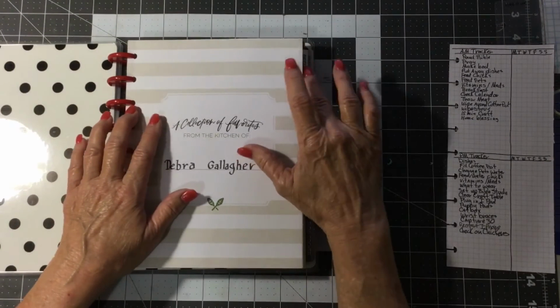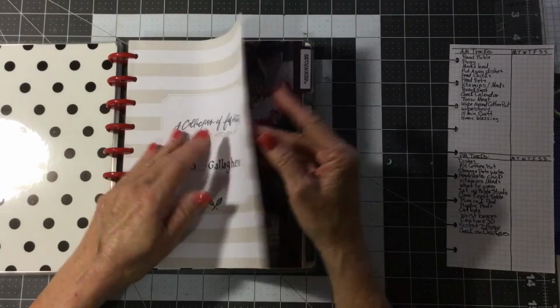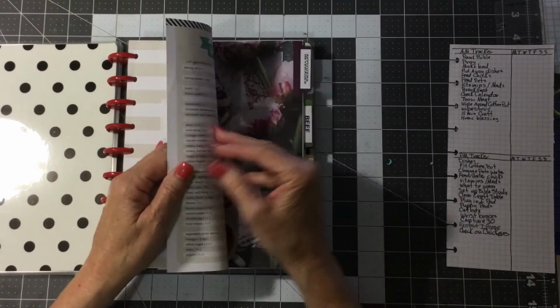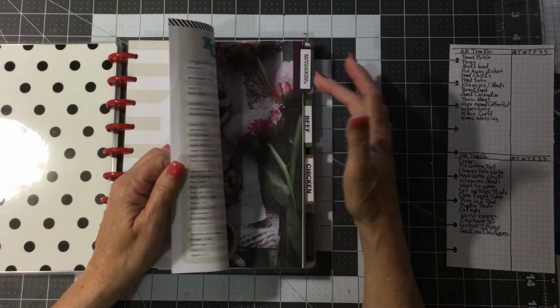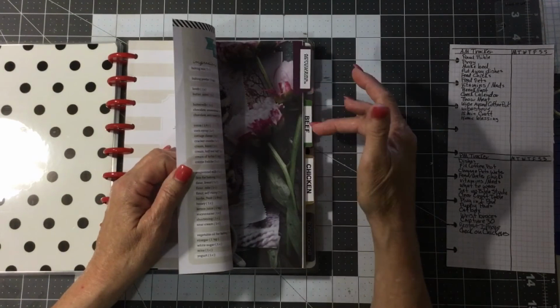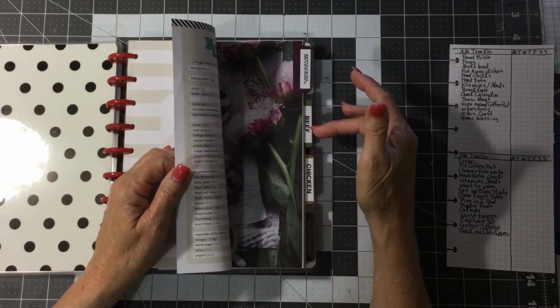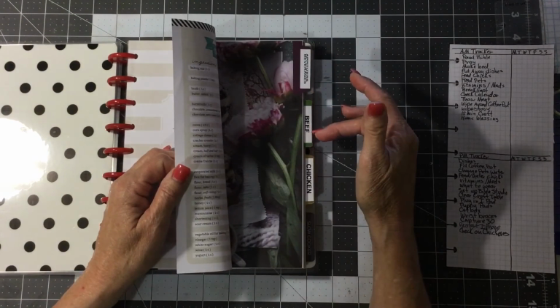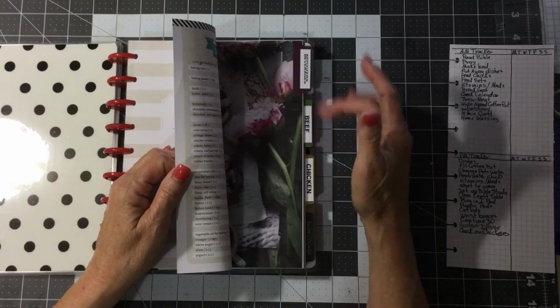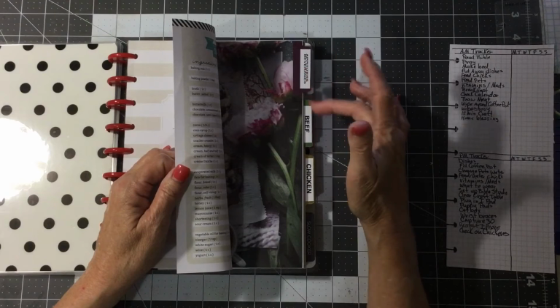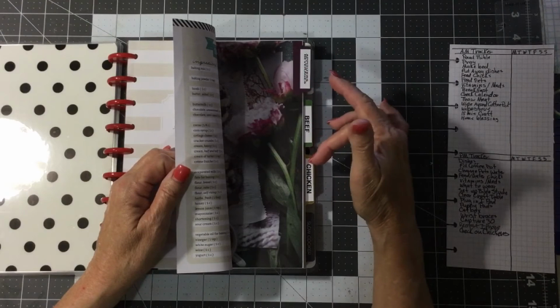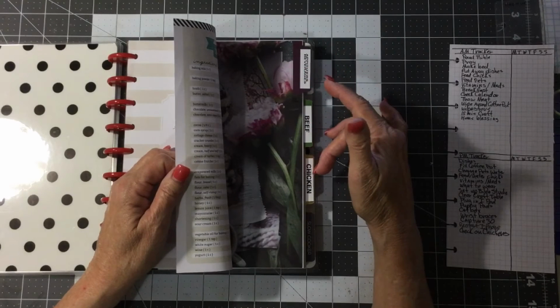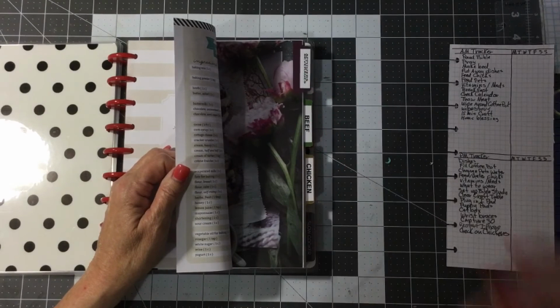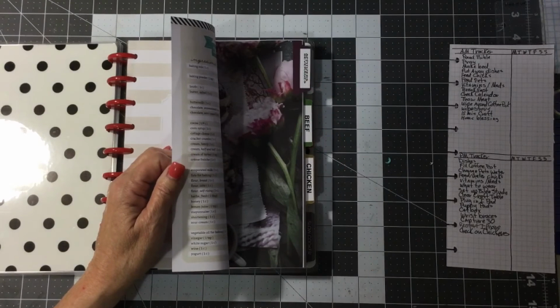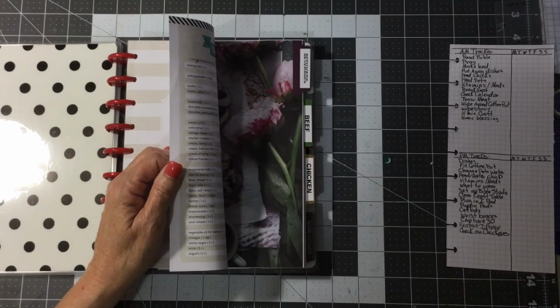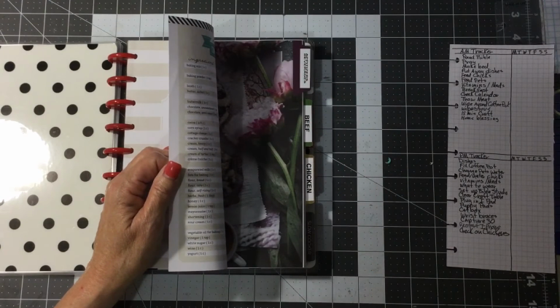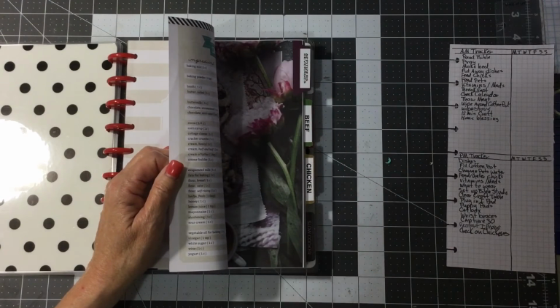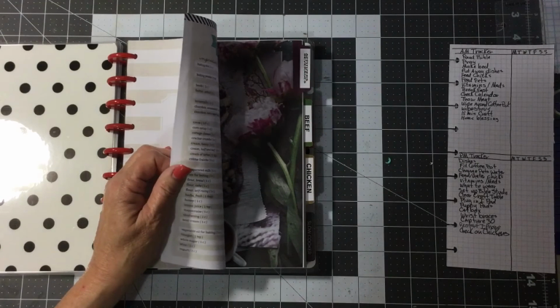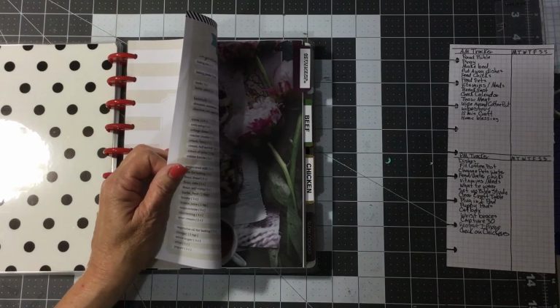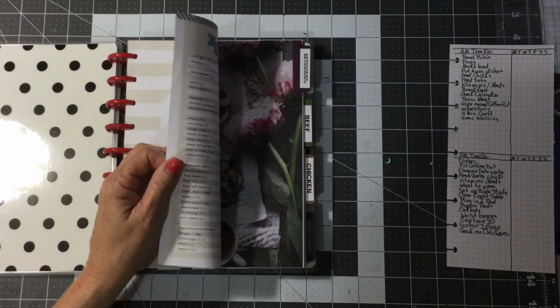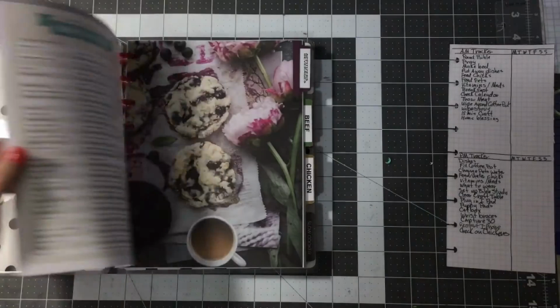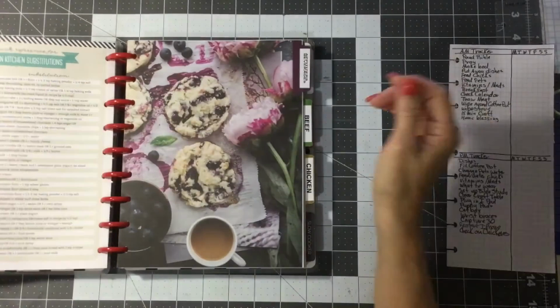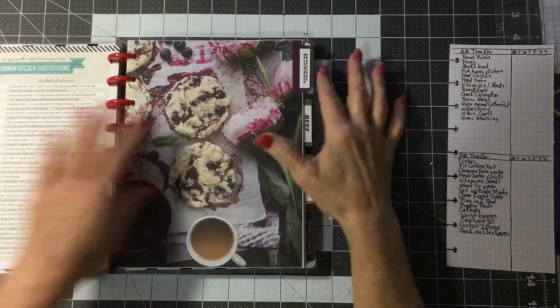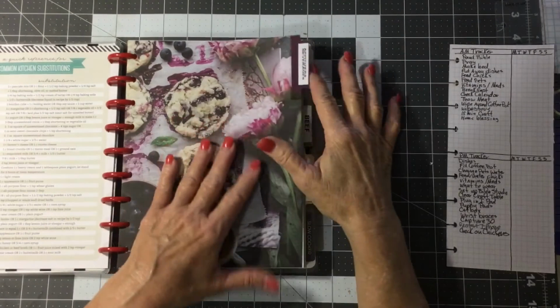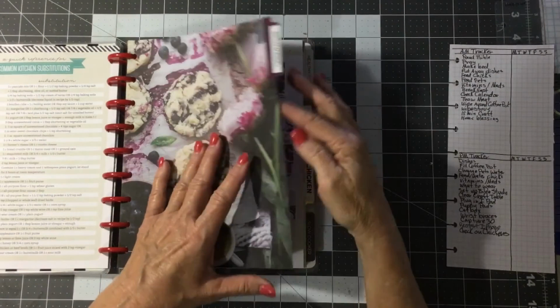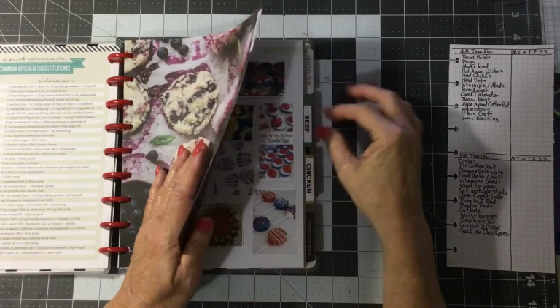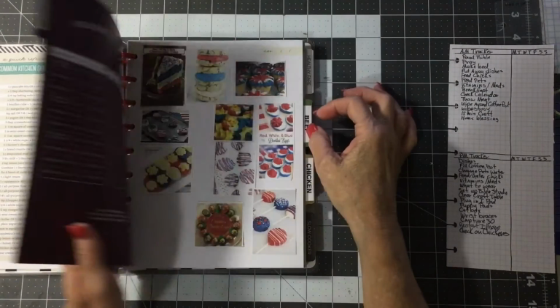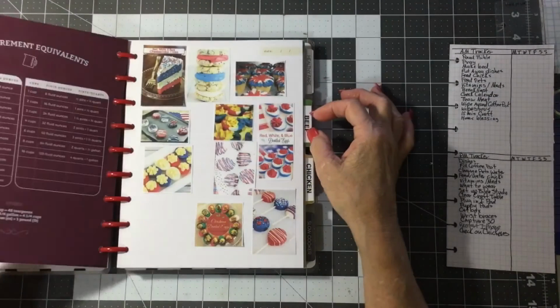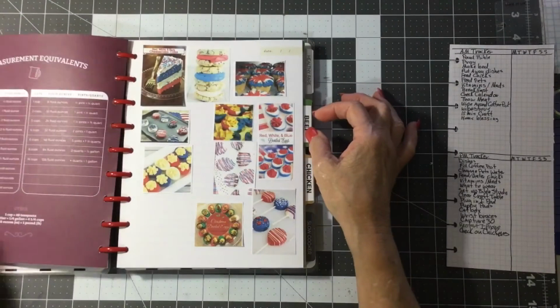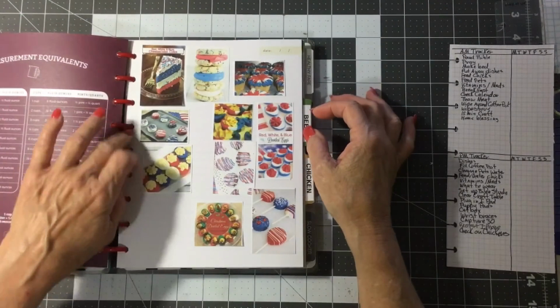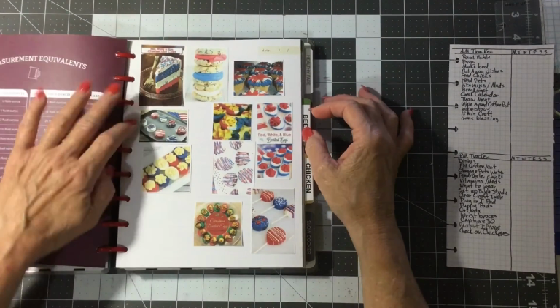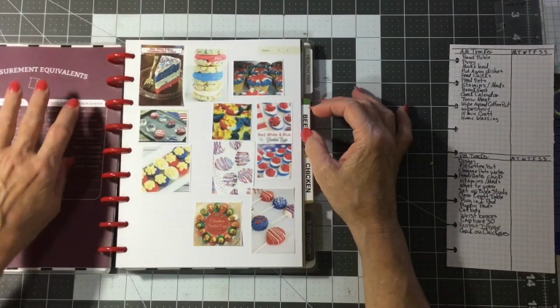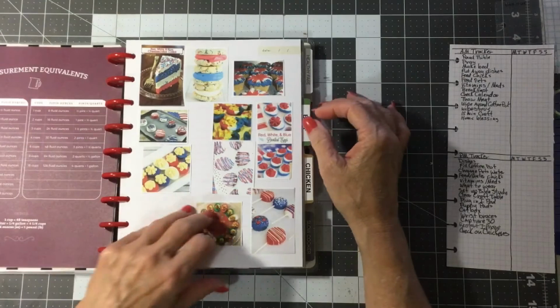I went through and re-did the labels on it with a label maker — well, not all of them, but most of them. I've got appetizers and beverages because I do a lot of those, and I went through Pinterest.